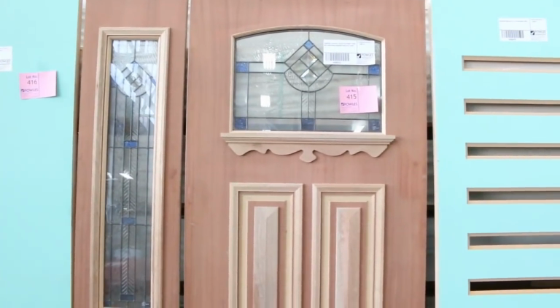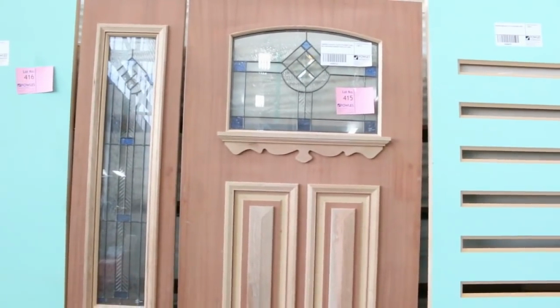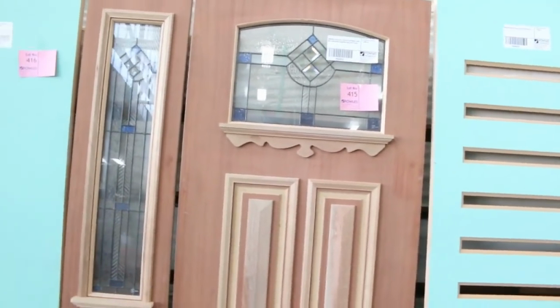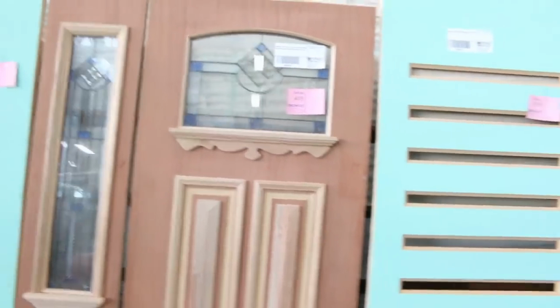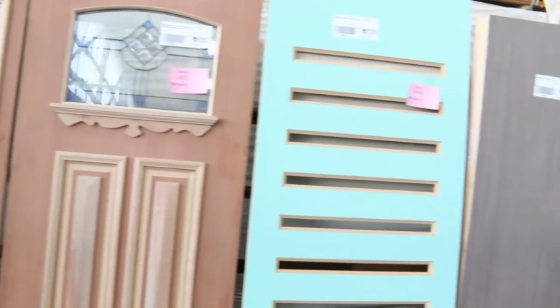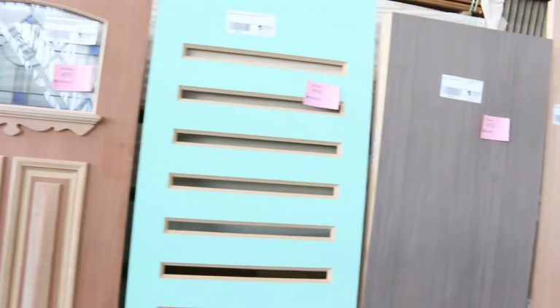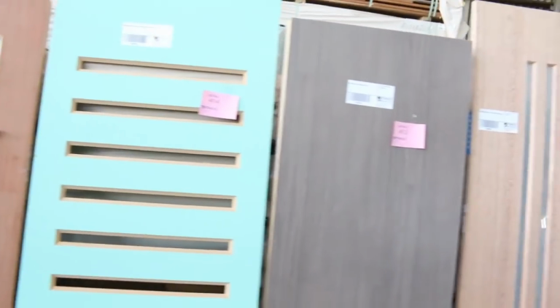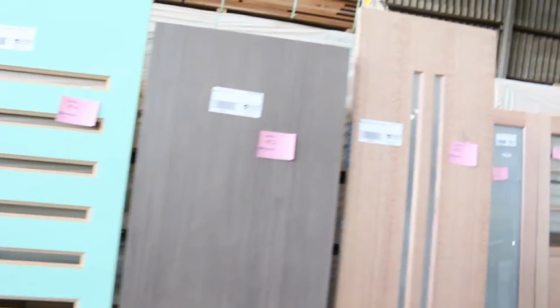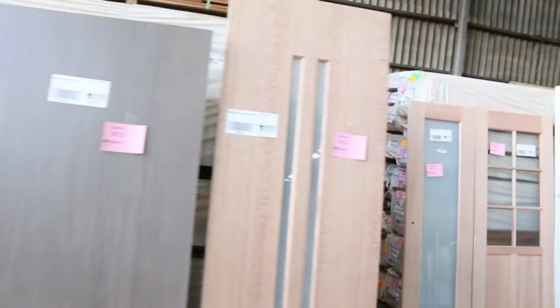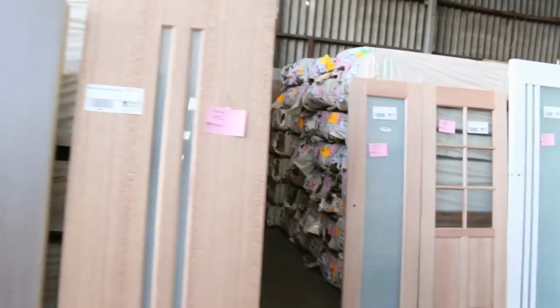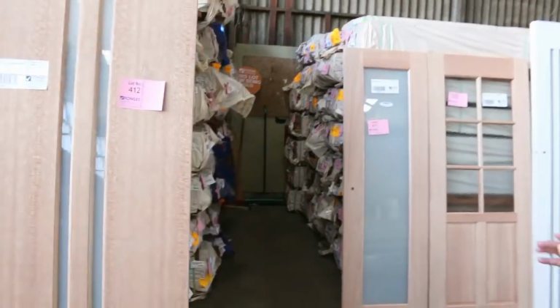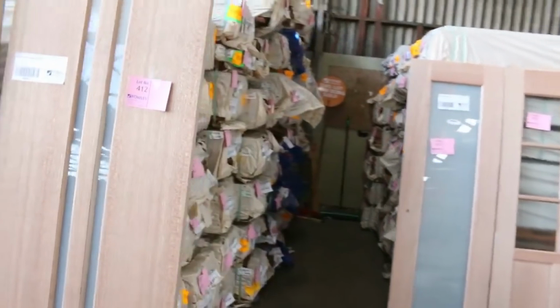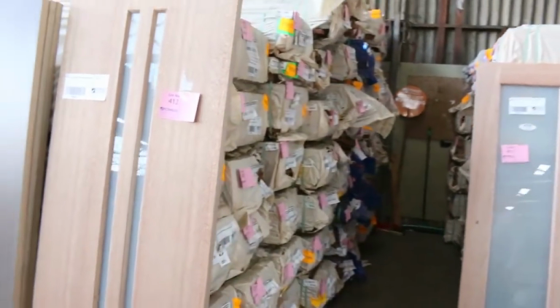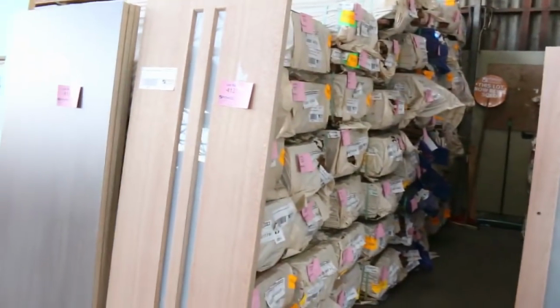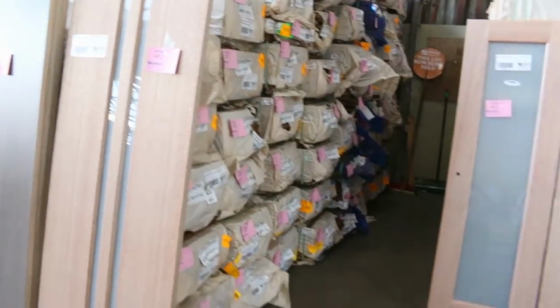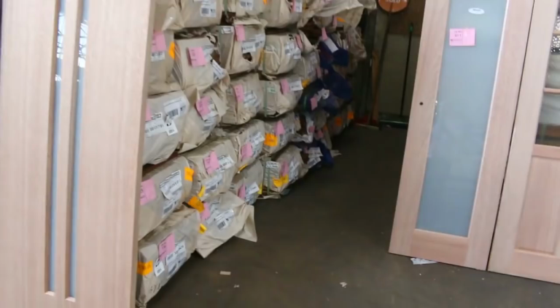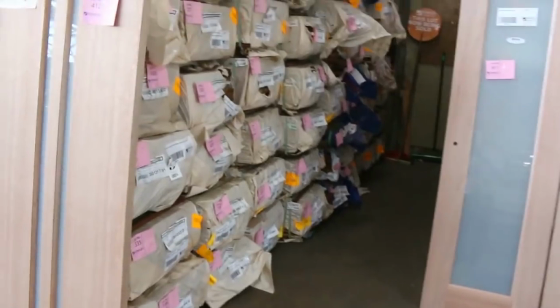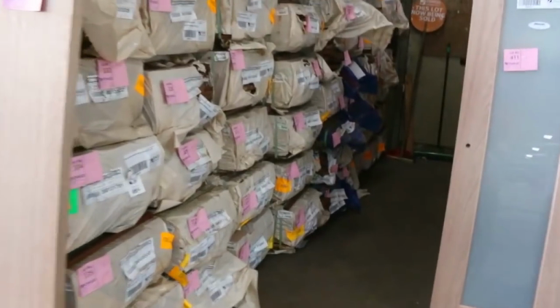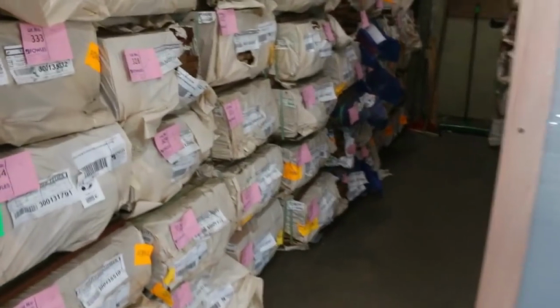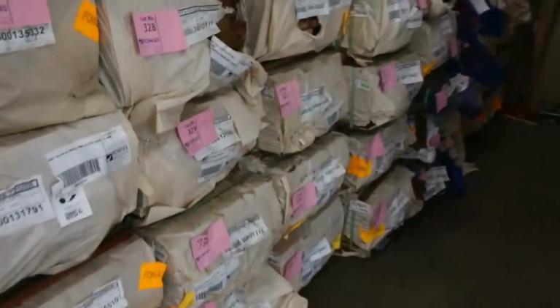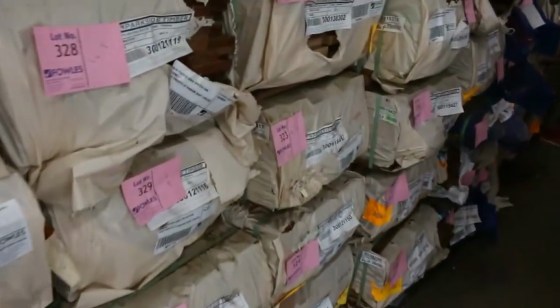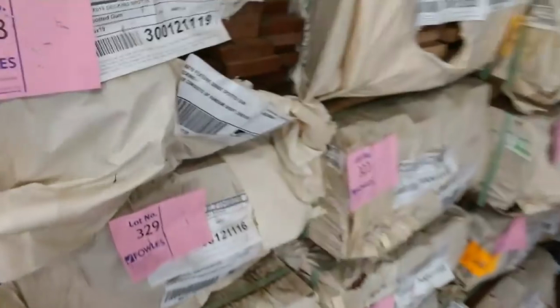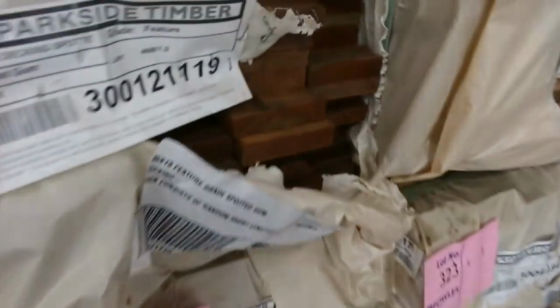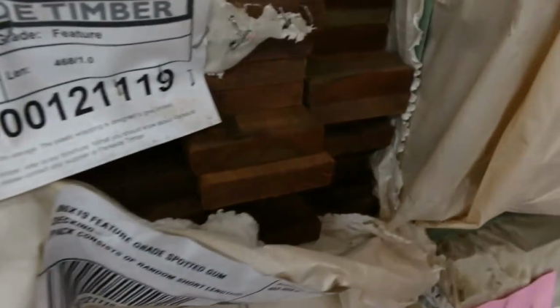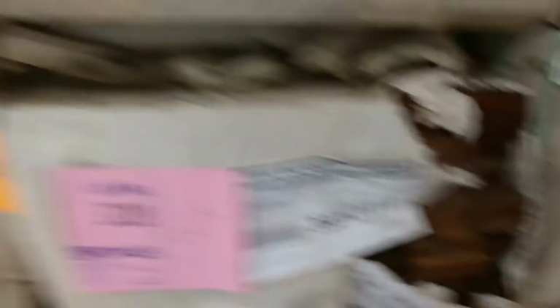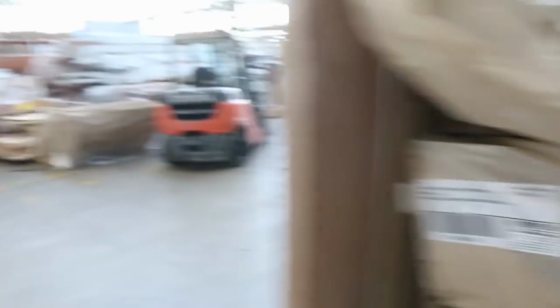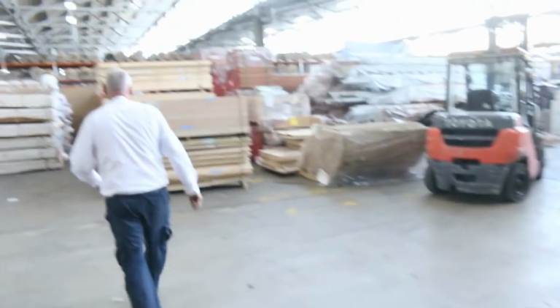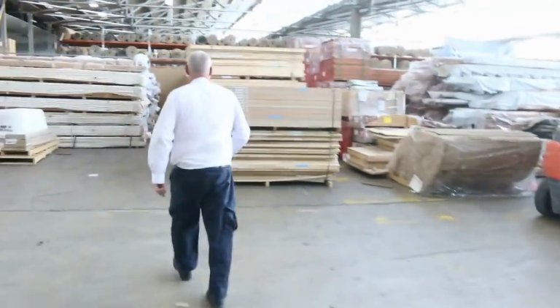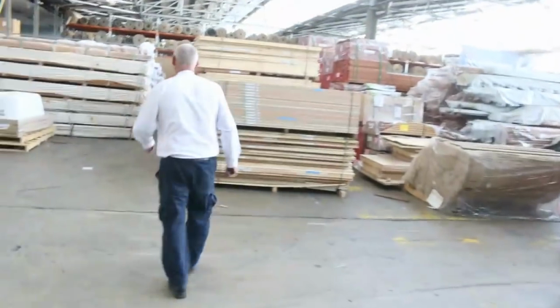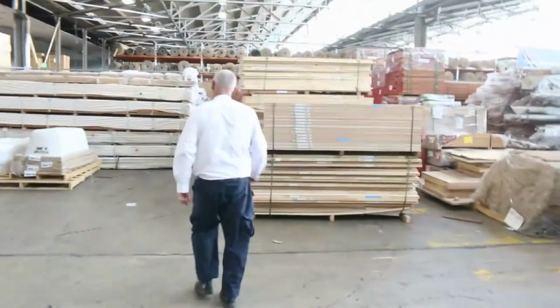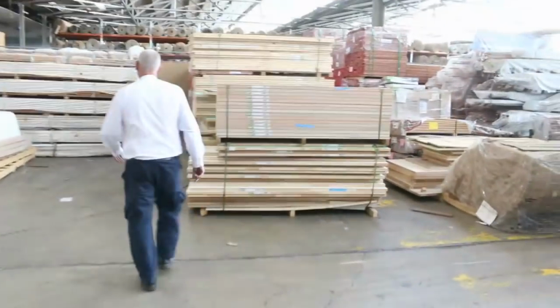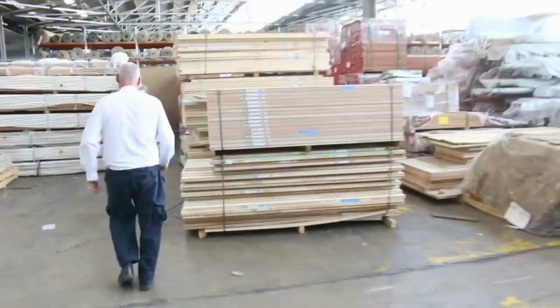Make sure you don't miss out on stuff like that. Big heap of spotted gum decking — 135 by 19 and 86 by 19 — plenty of that there.